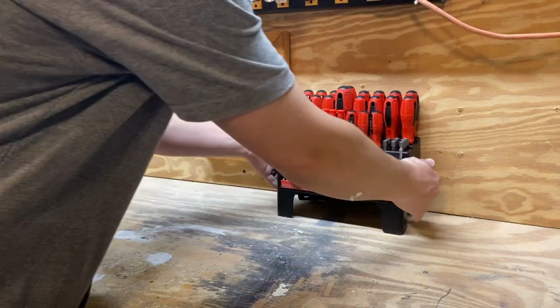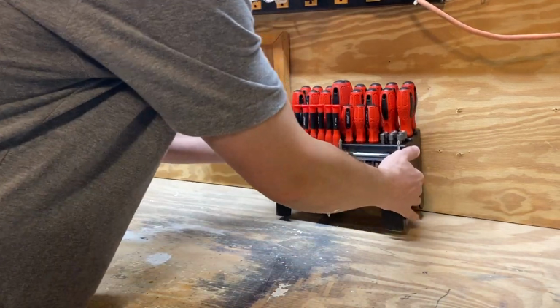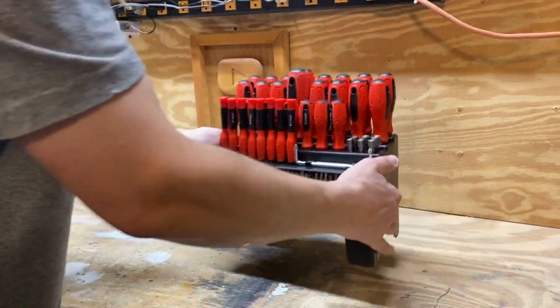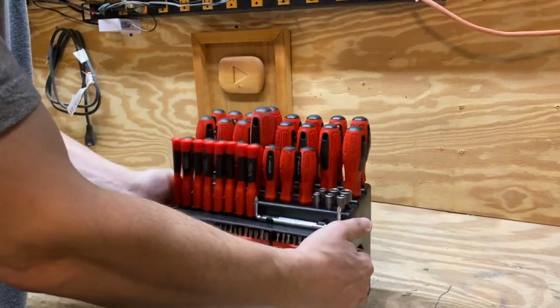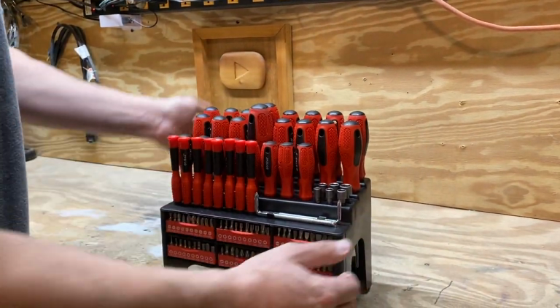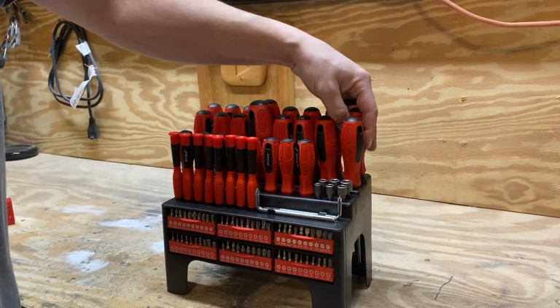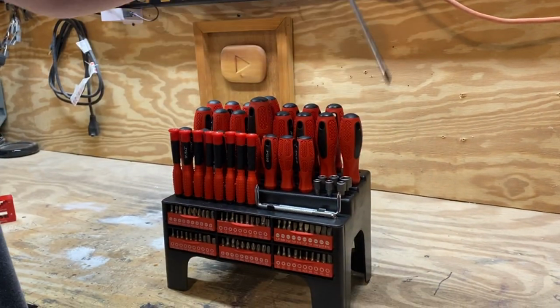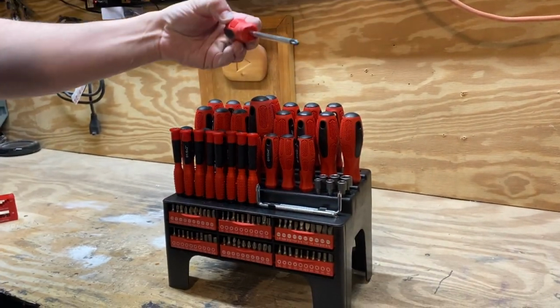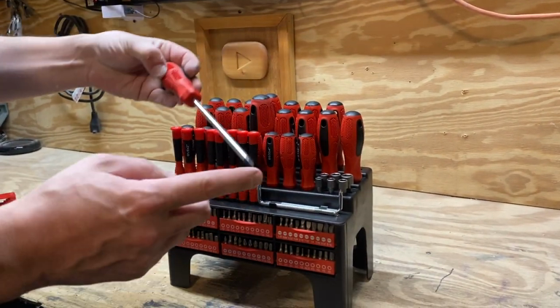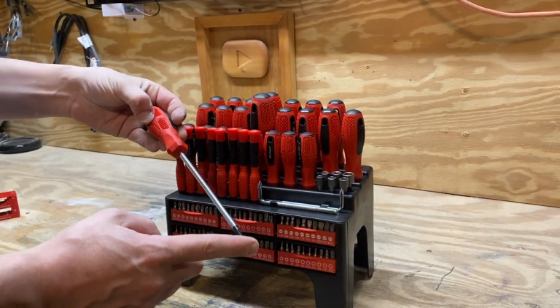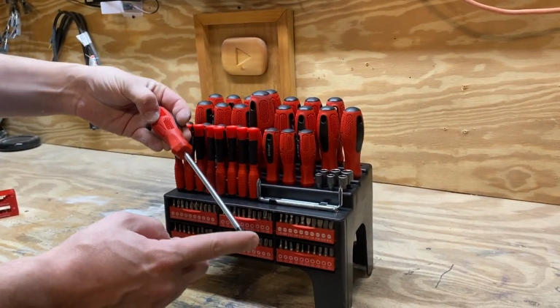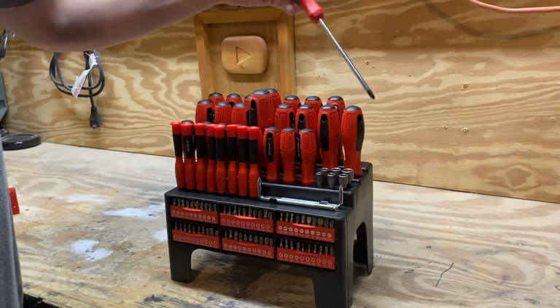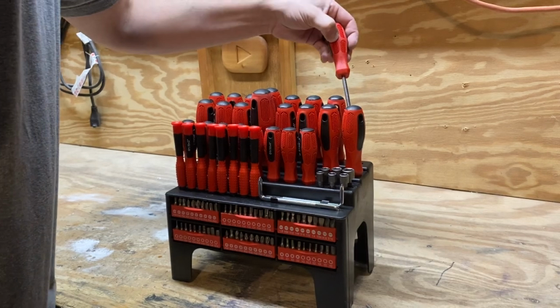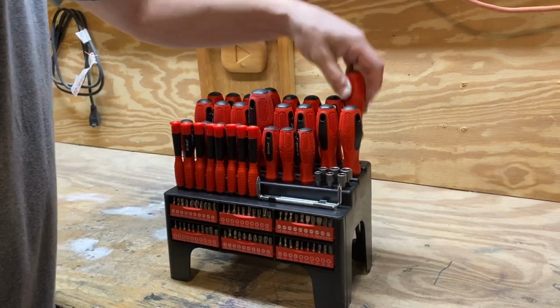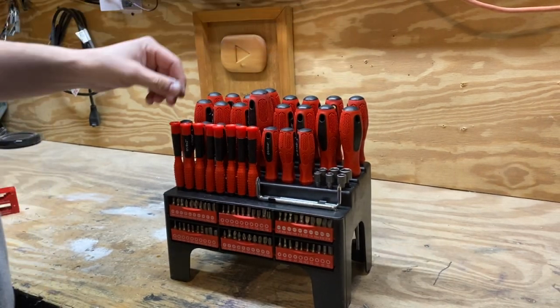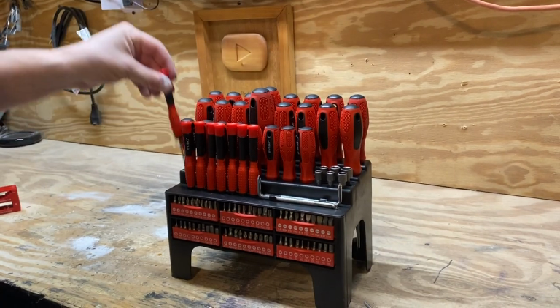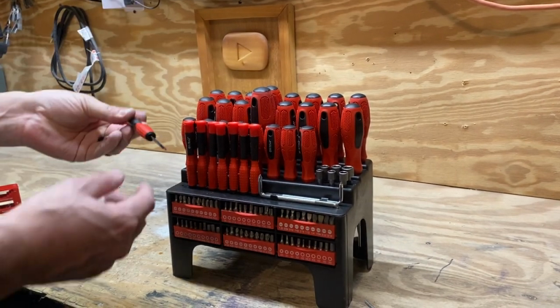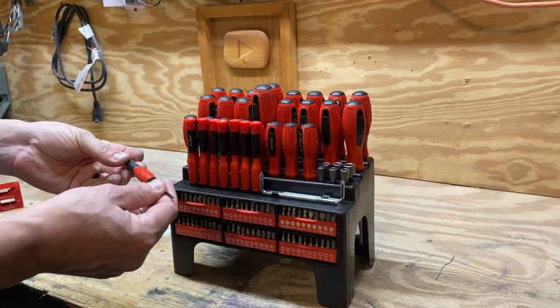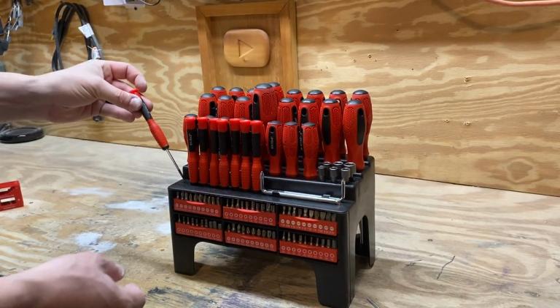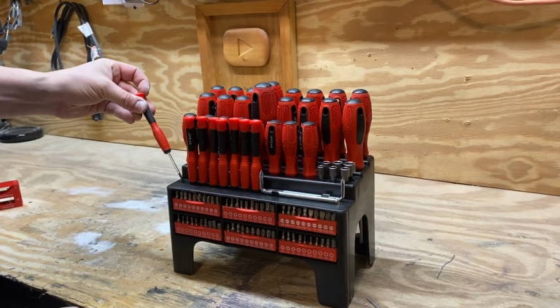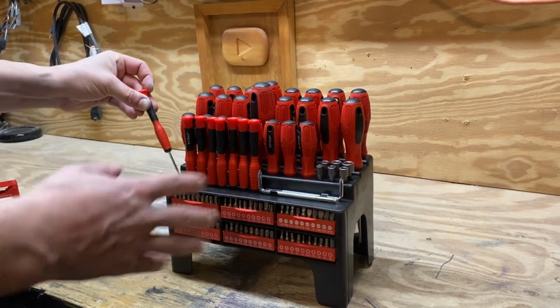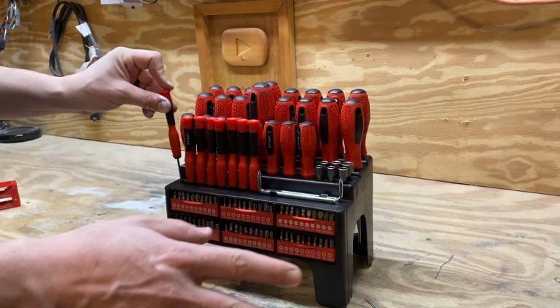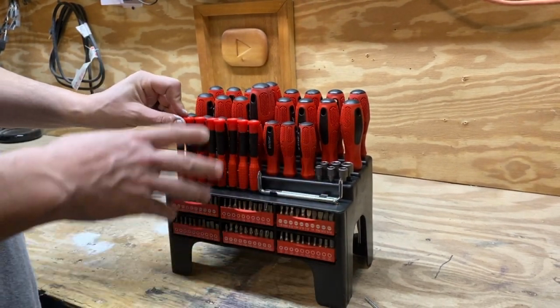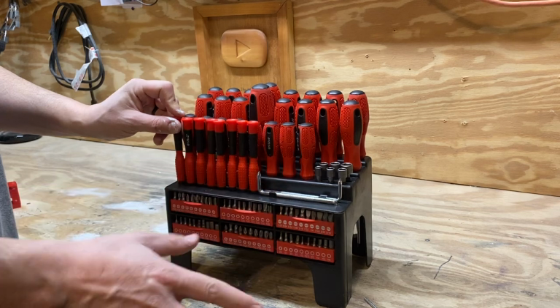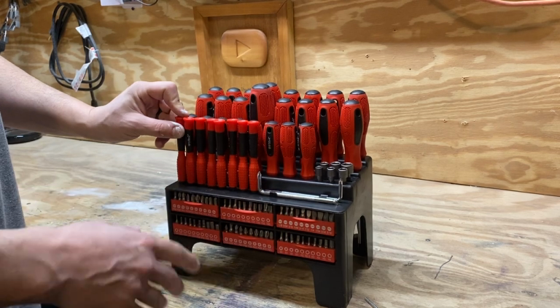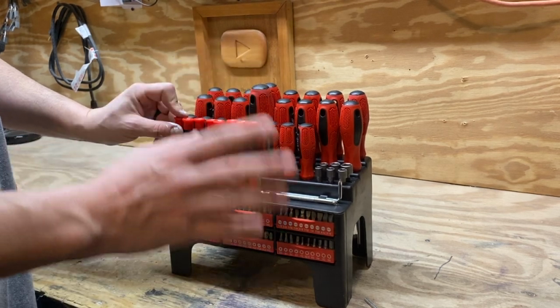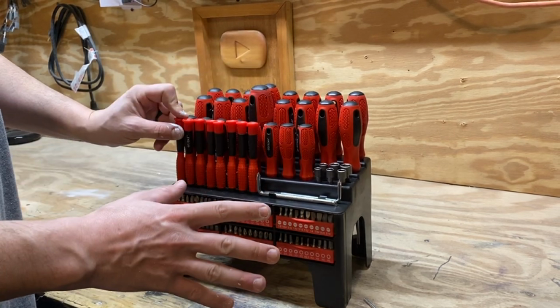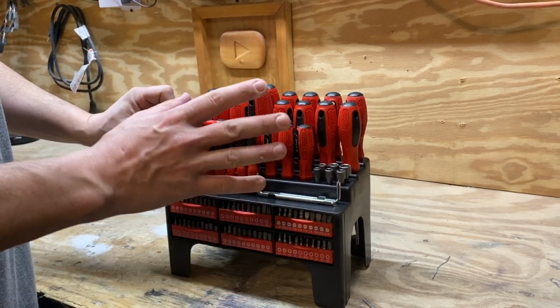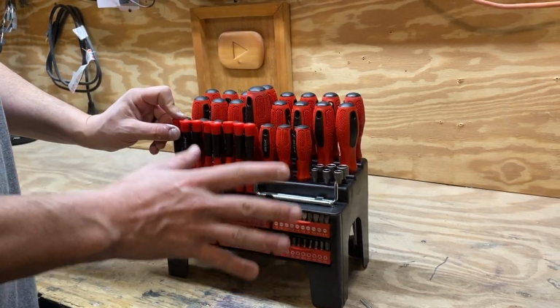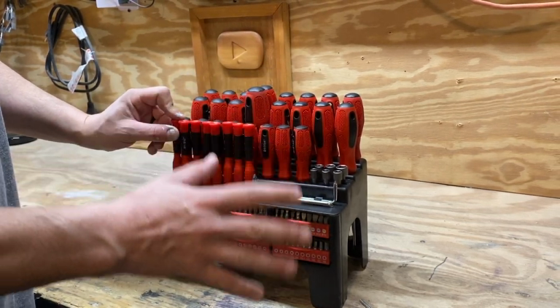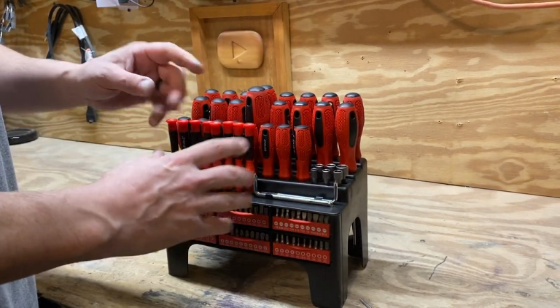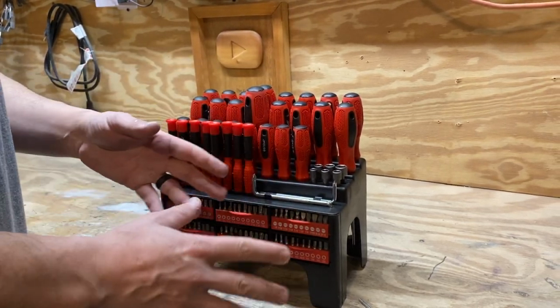It has all different sizes from really big Phillips screwdrivers to really tiny flat heads and everything in between. There's star bits, there's Robinson head bits or square bits.